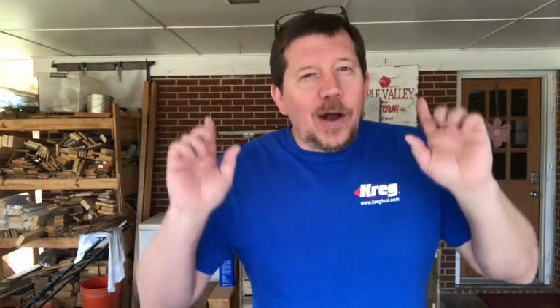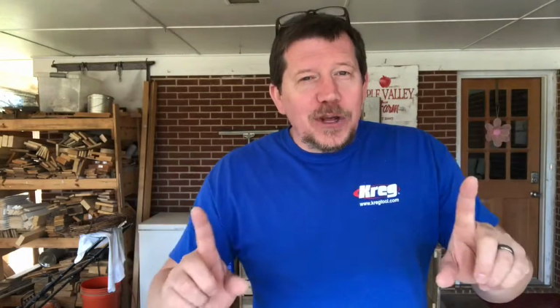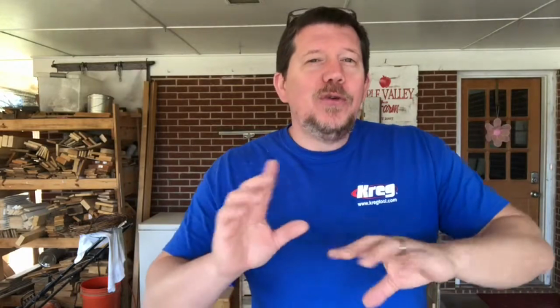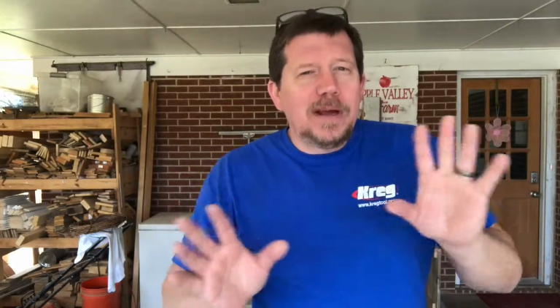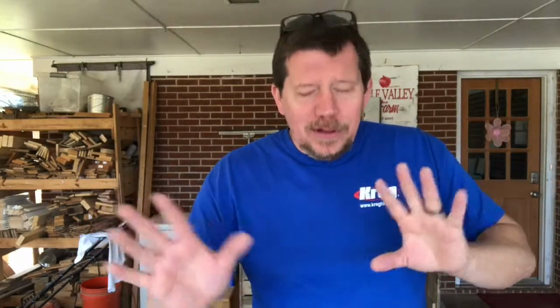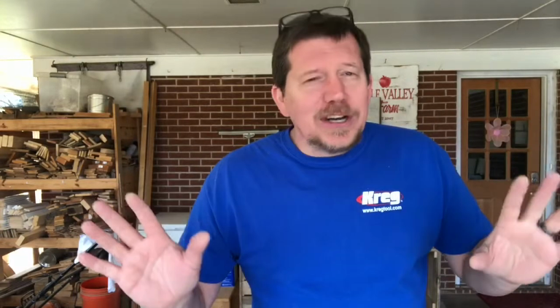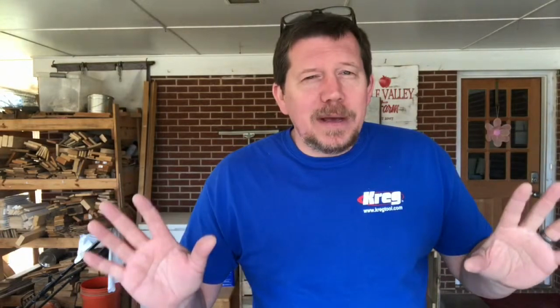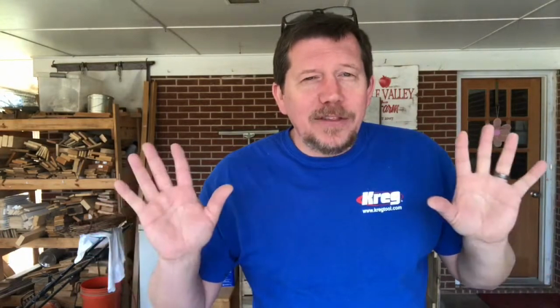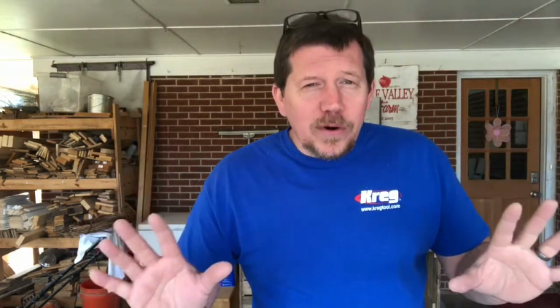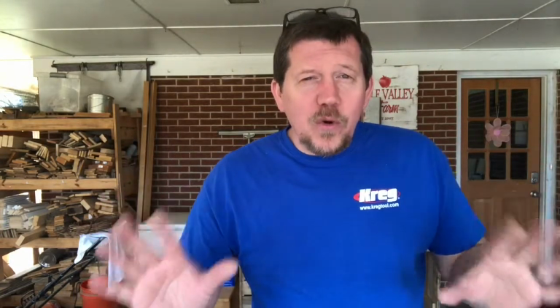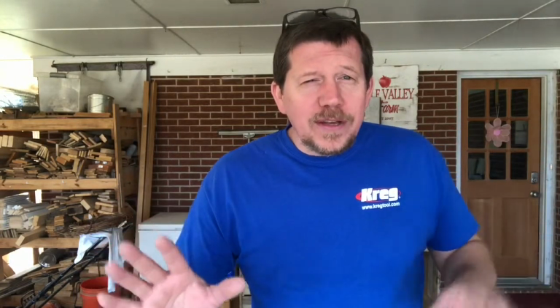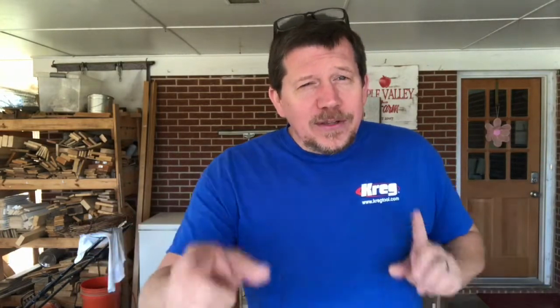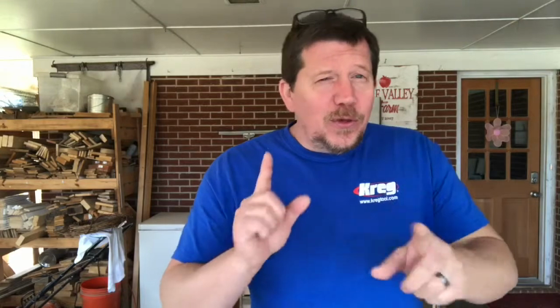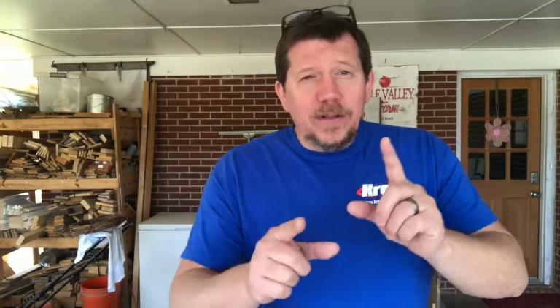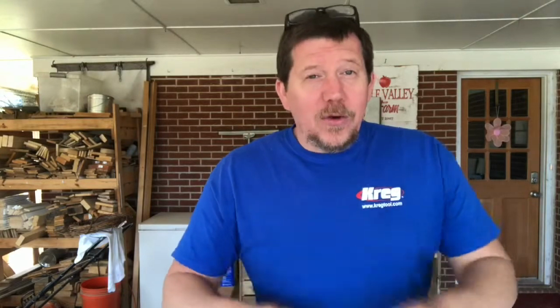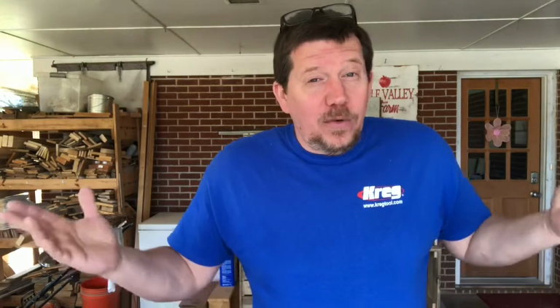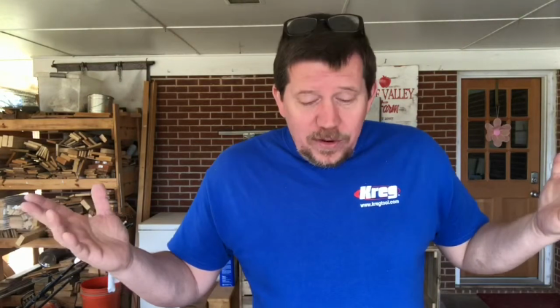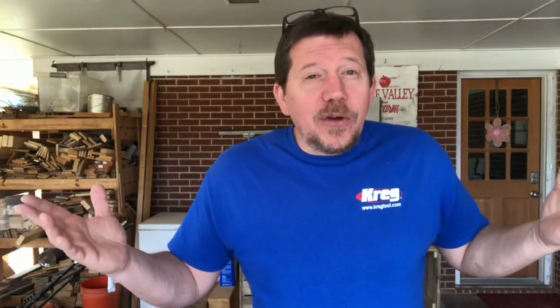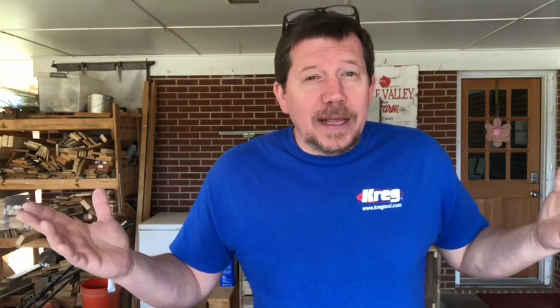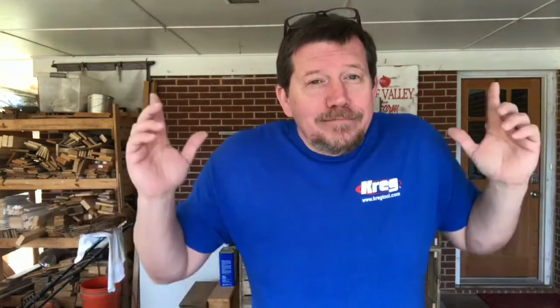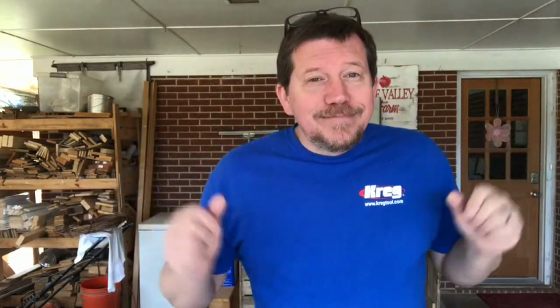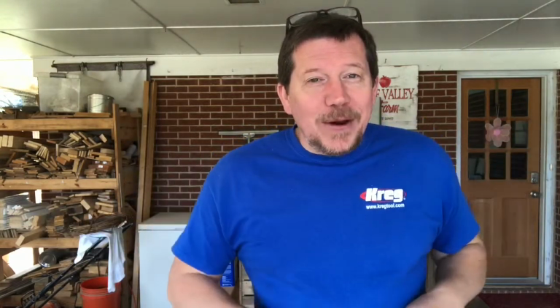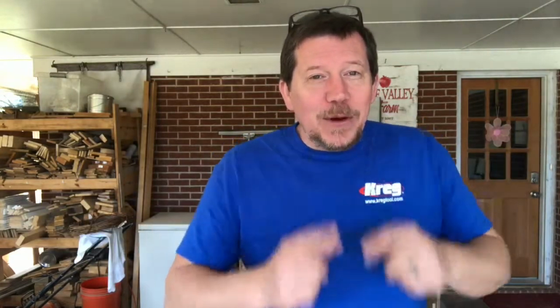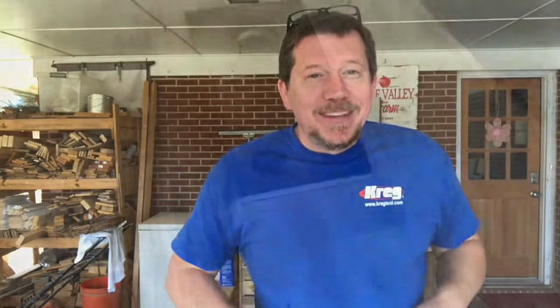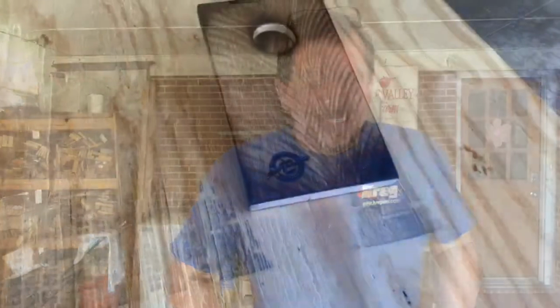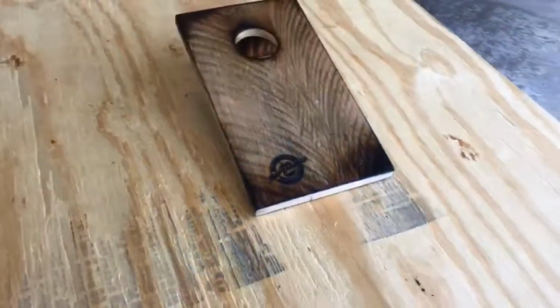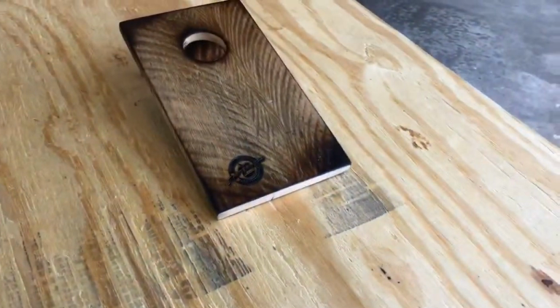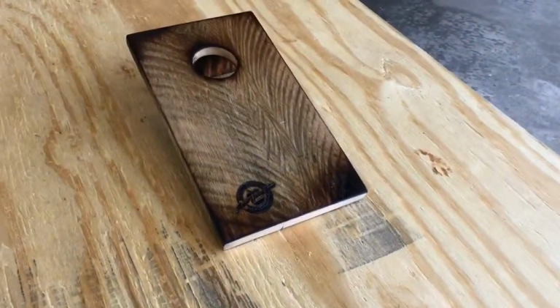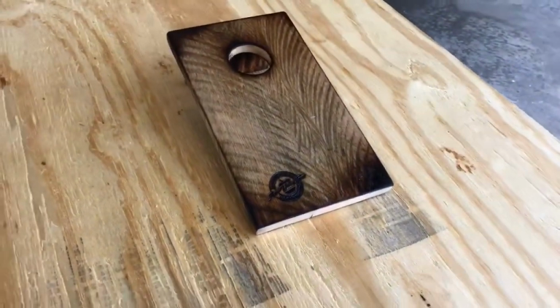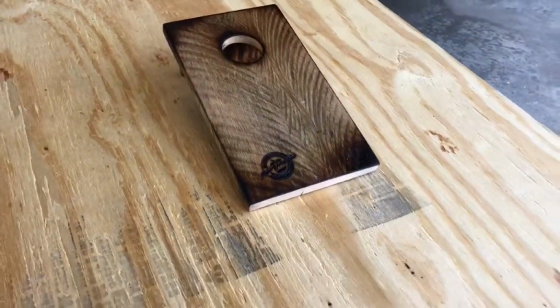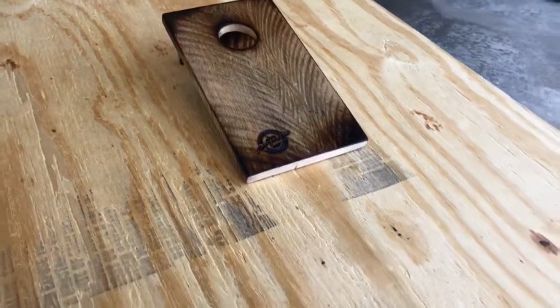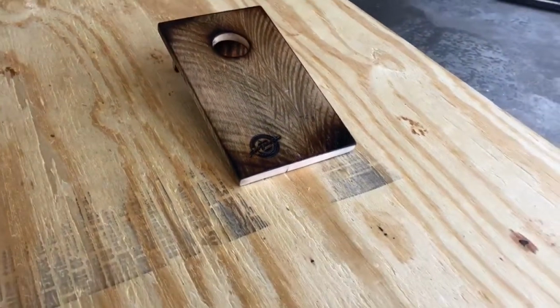I want to show you a couple of shots about how this works with the quarters, so you will know. And then when you get one of these, you'll know how to play it. All right, here we go.